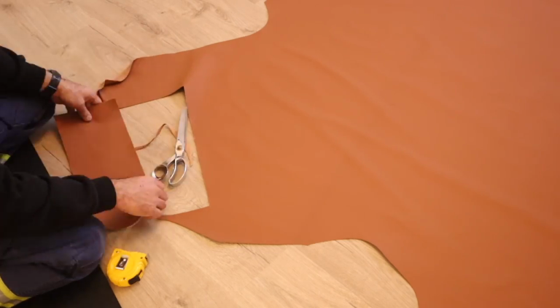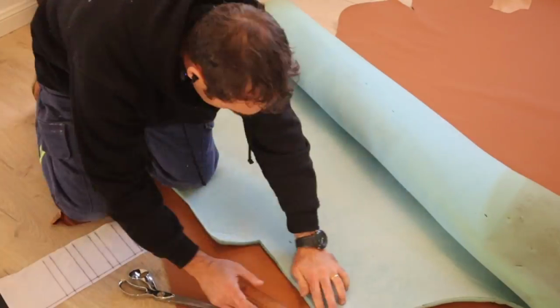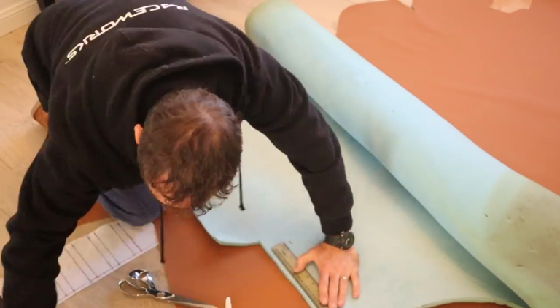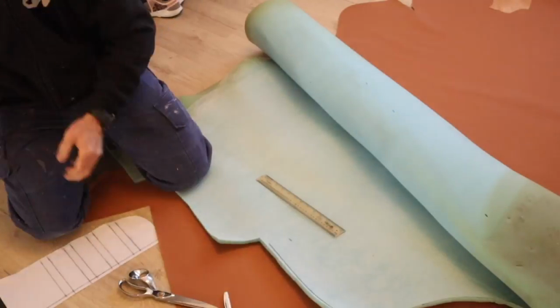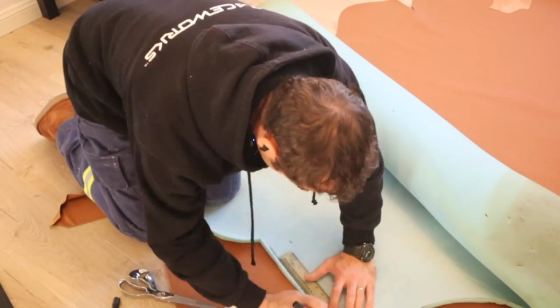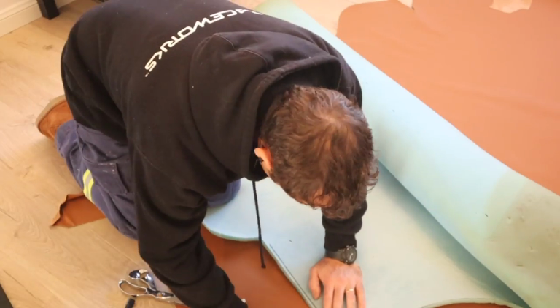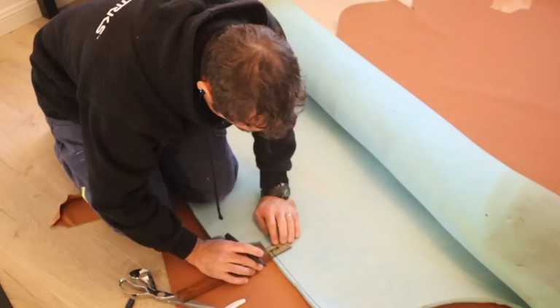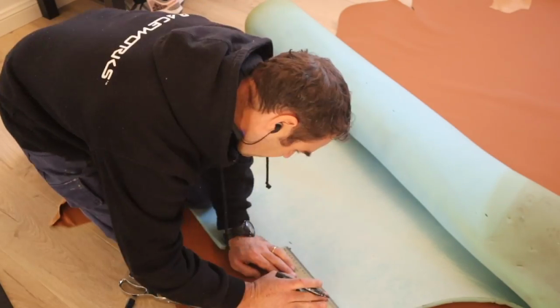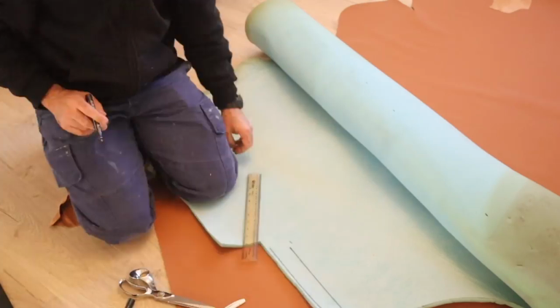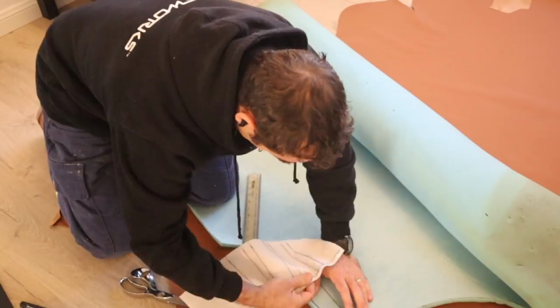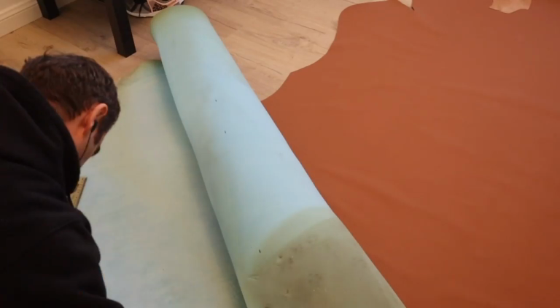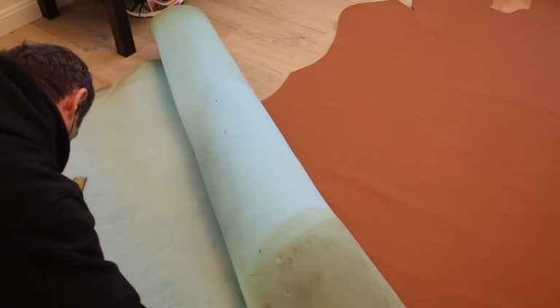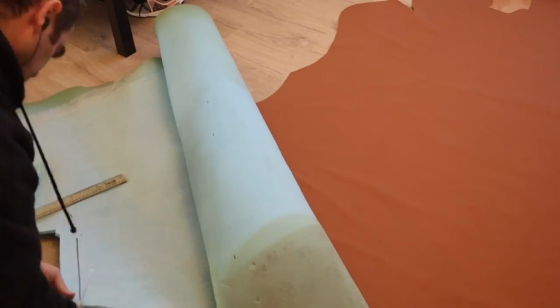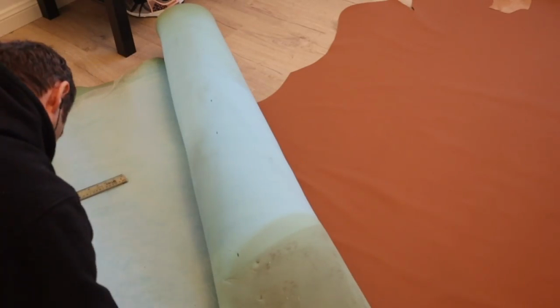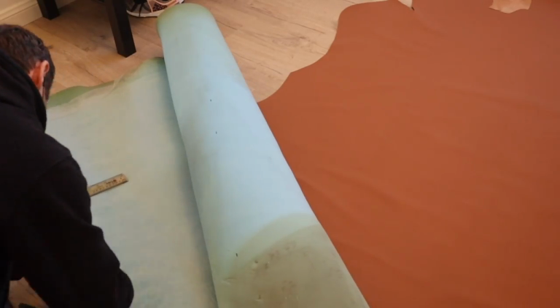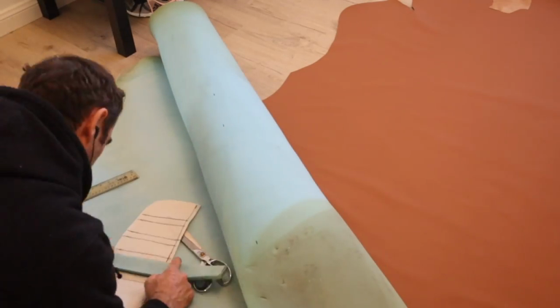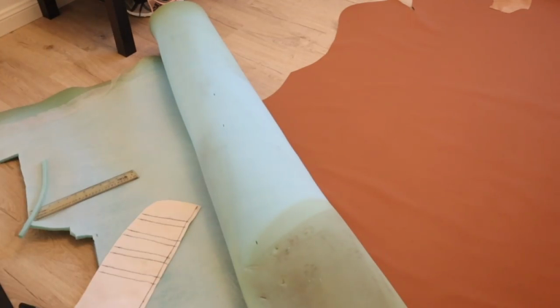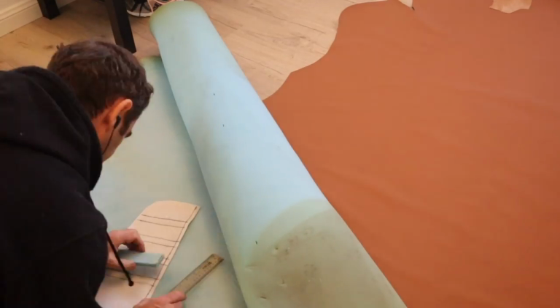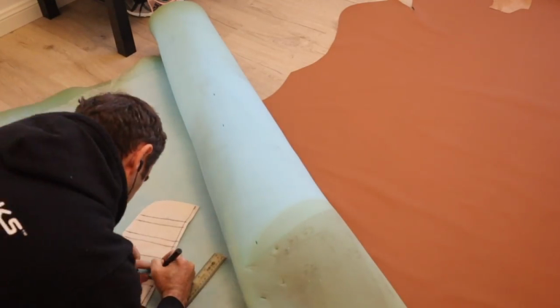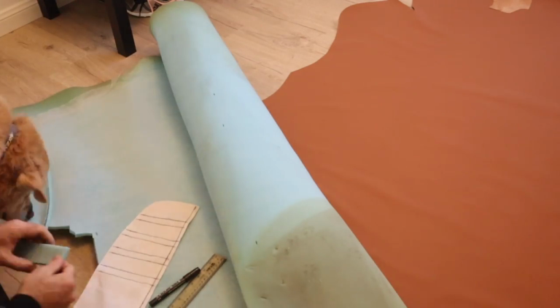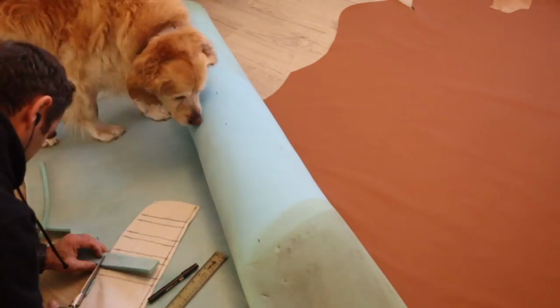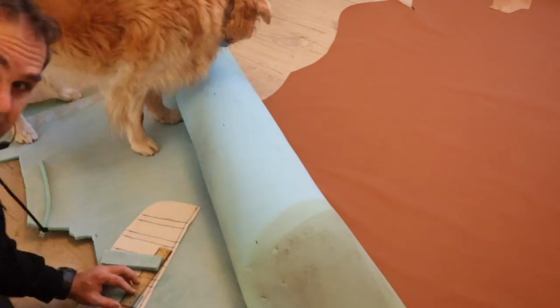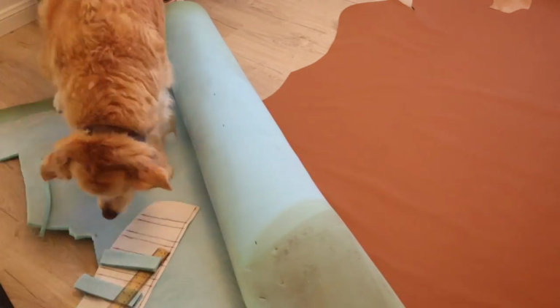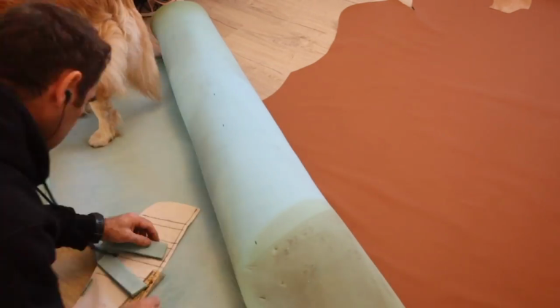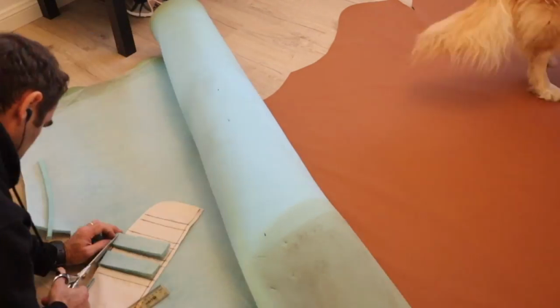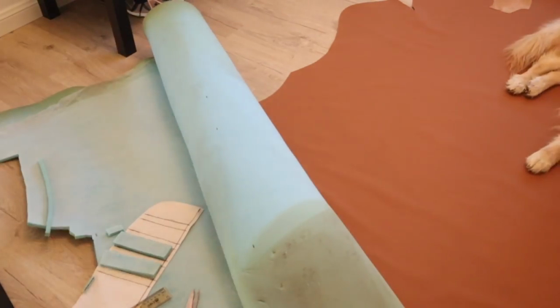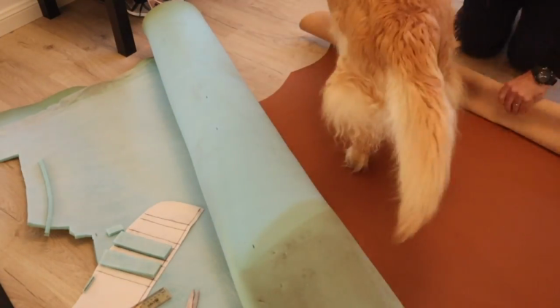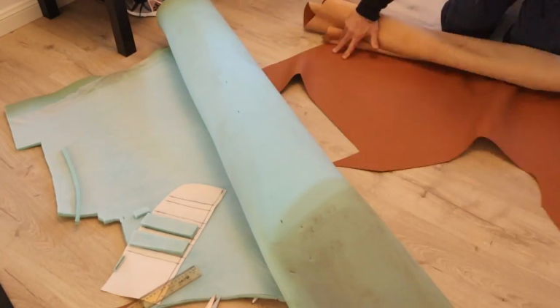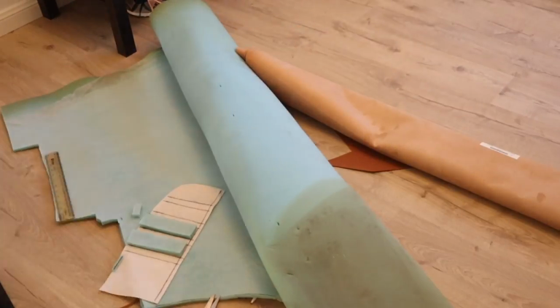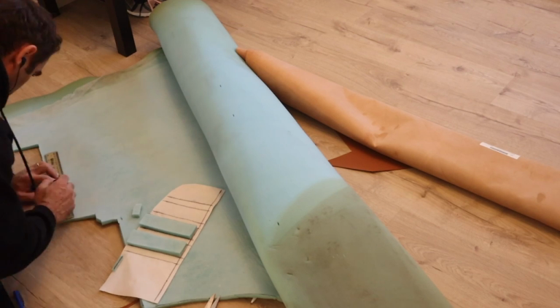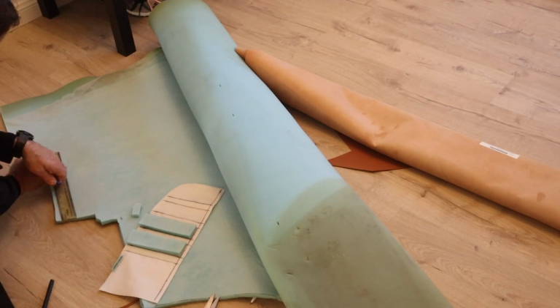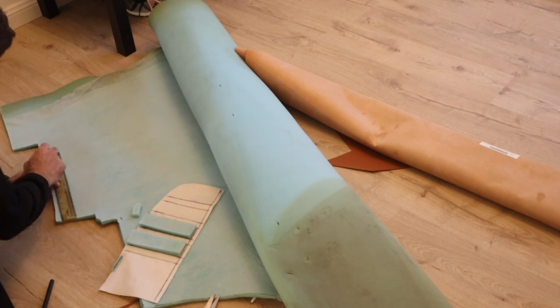My foam inserts I'm making a little bit smaller than the pattern — a couple of millimeters — just so that there is space for the sewing to make the bulges I need. And you can see there's Sasha giving me a bit of a hand with the leather, thinking it's a mat I laid out for her.